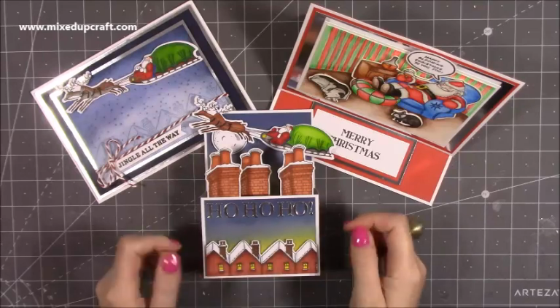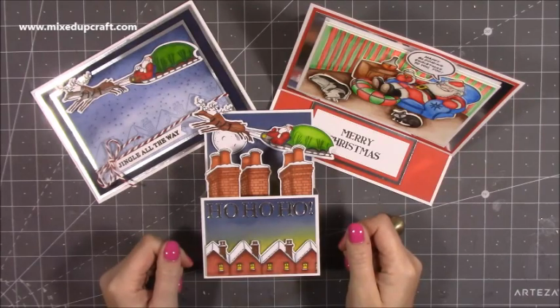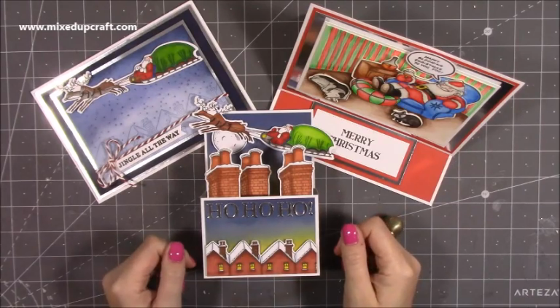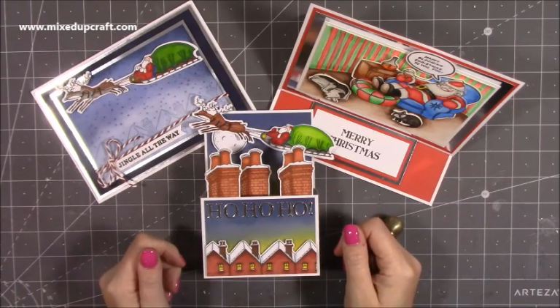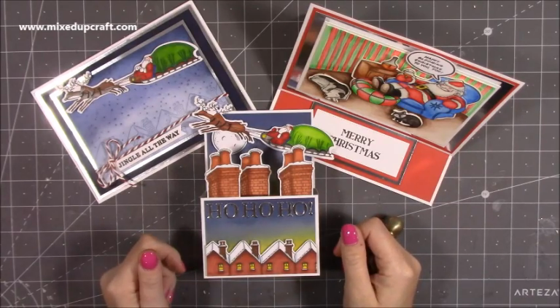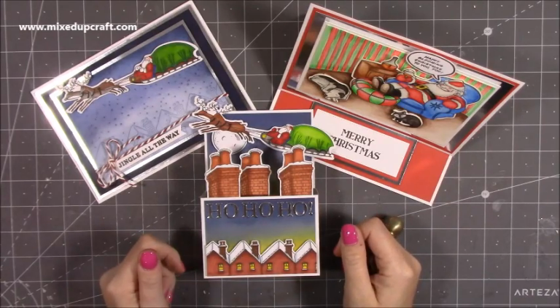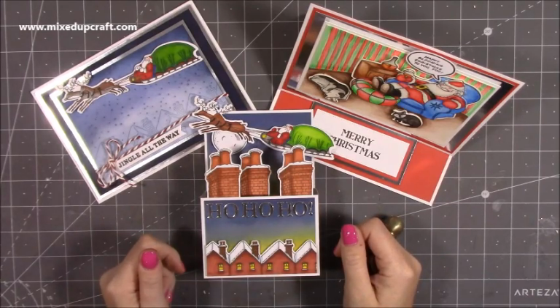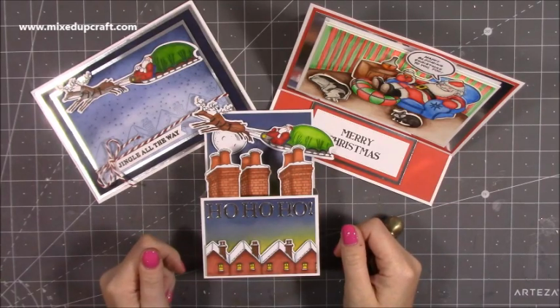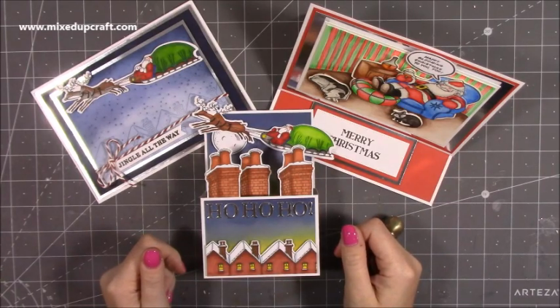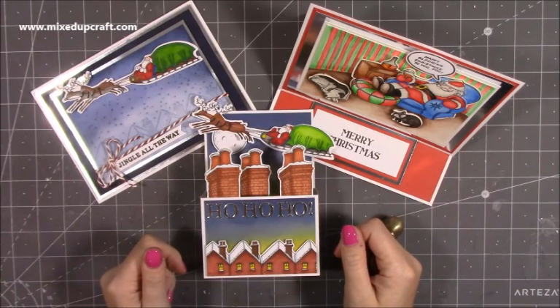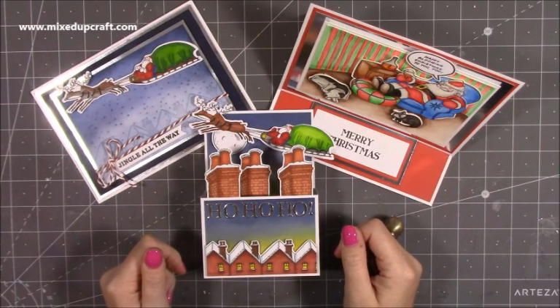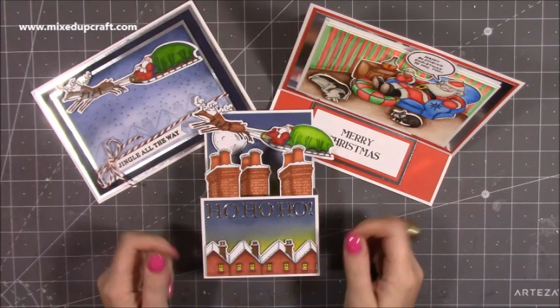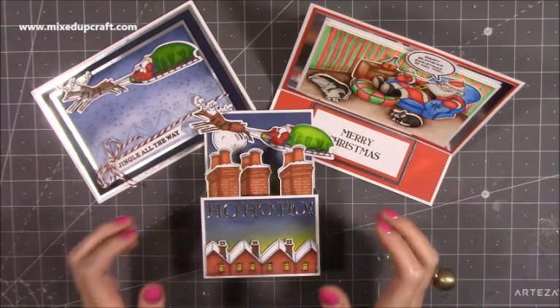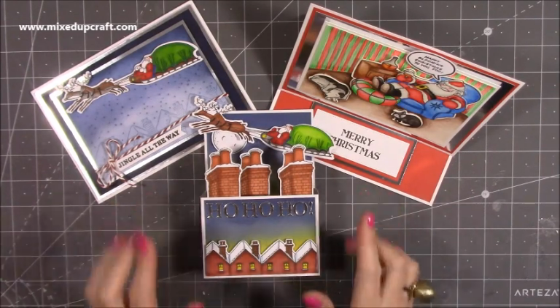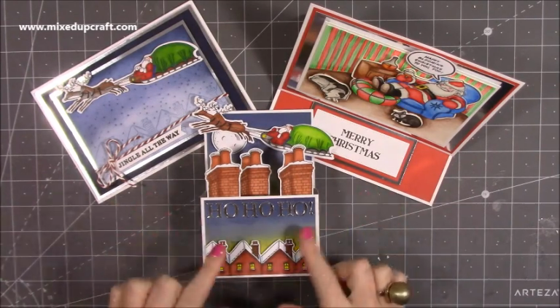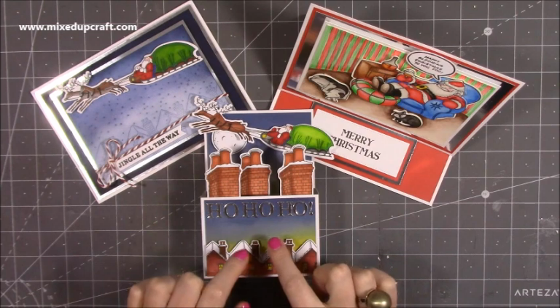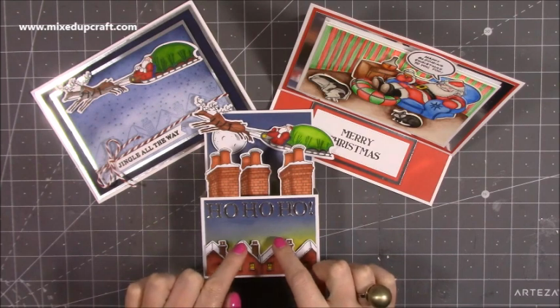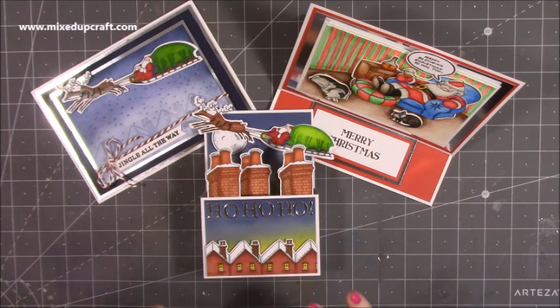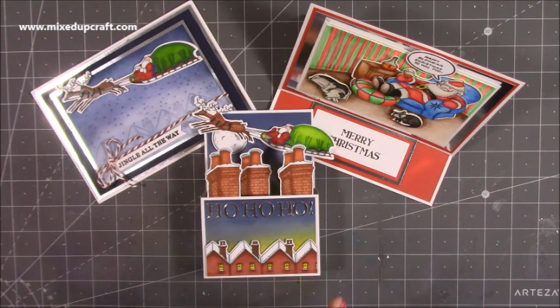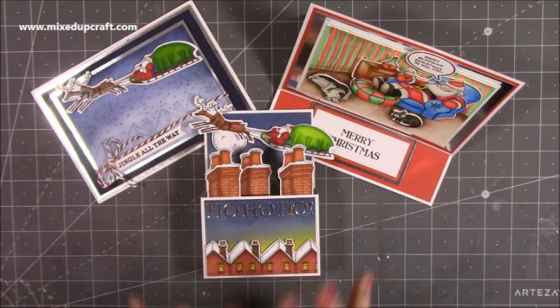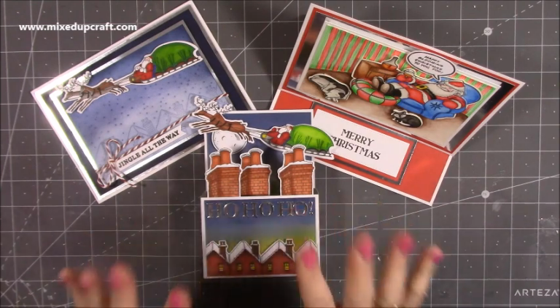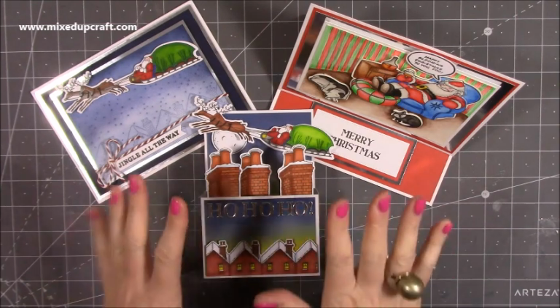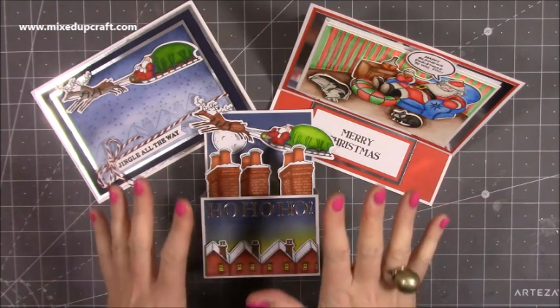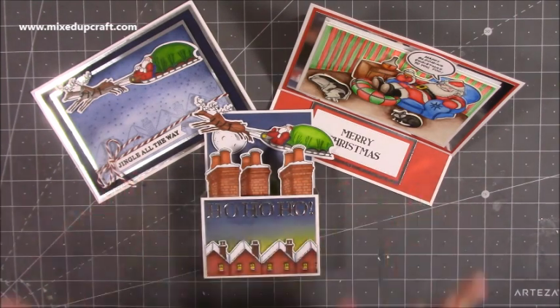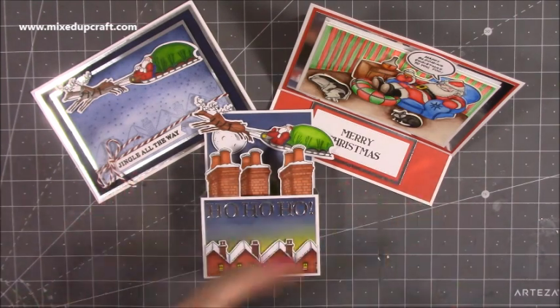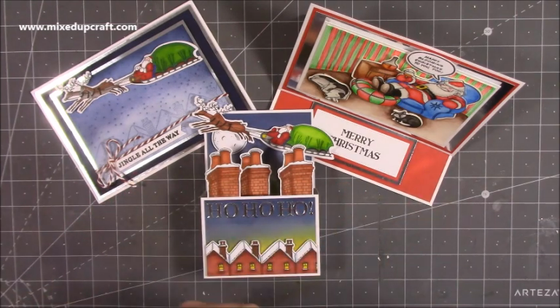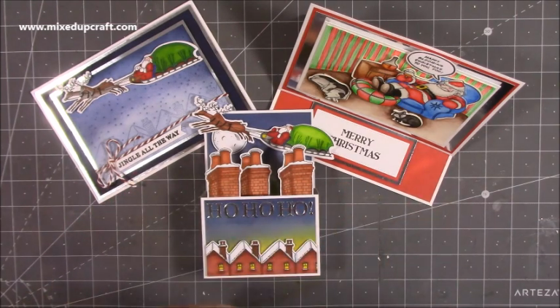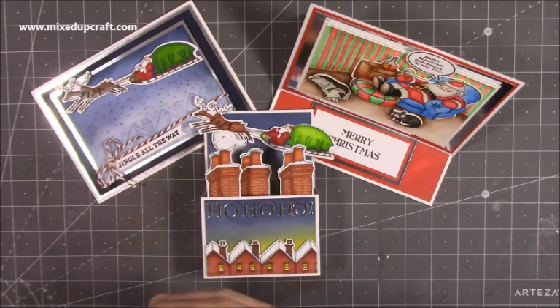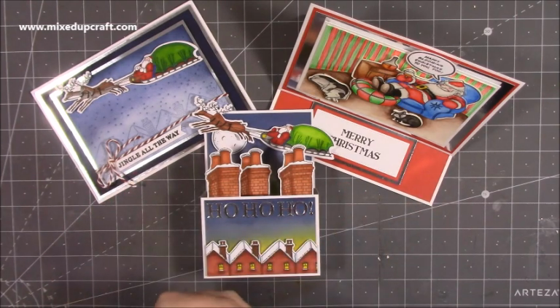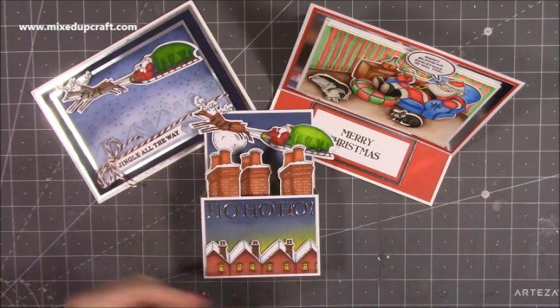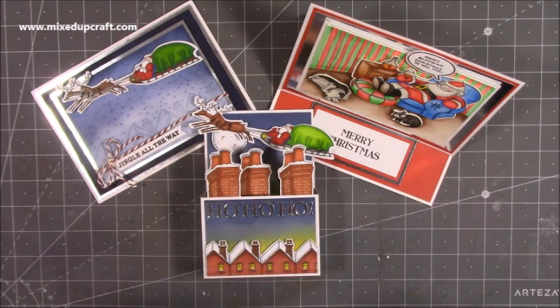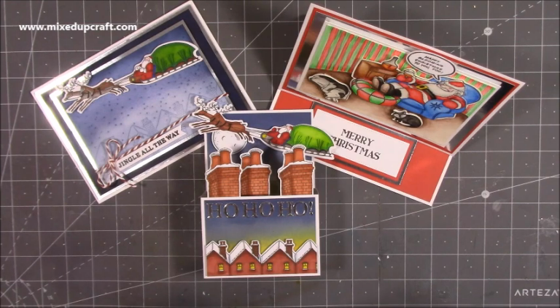Hi everybody, it's Sam at Mix Up Craft. Thank you for watching my tutorial today. I'm going to be showing you how to make this card here, but I also wanted to share the wonderful new release of the Father Christmas stamps and dies.